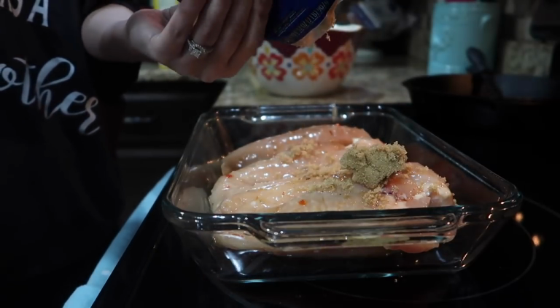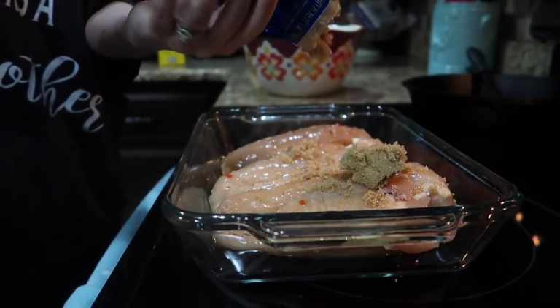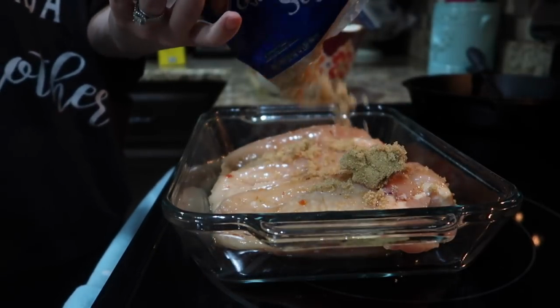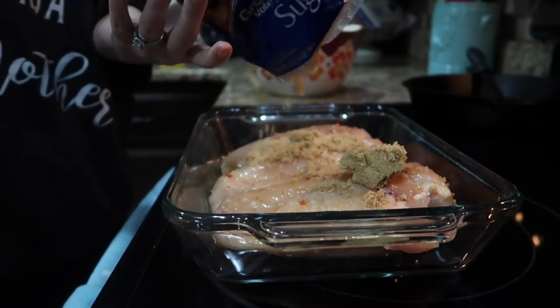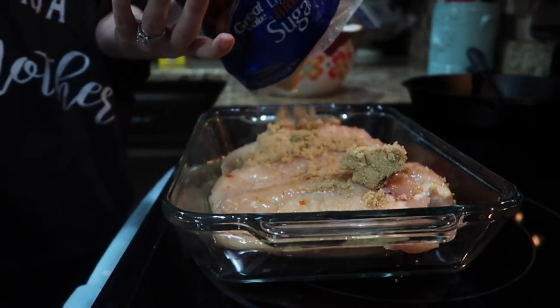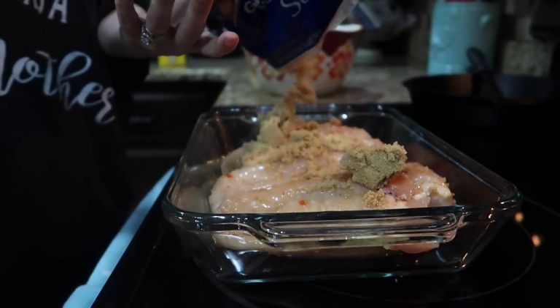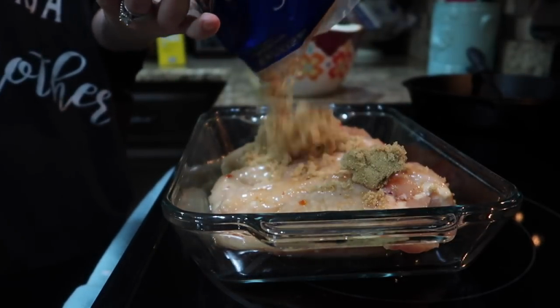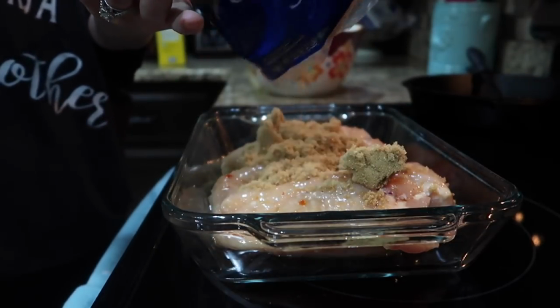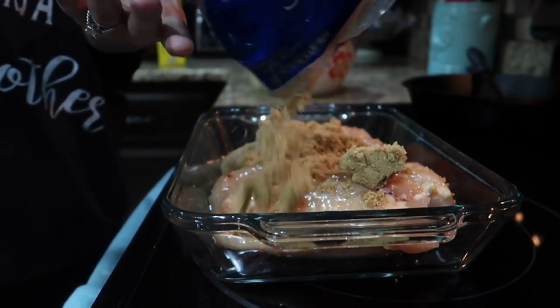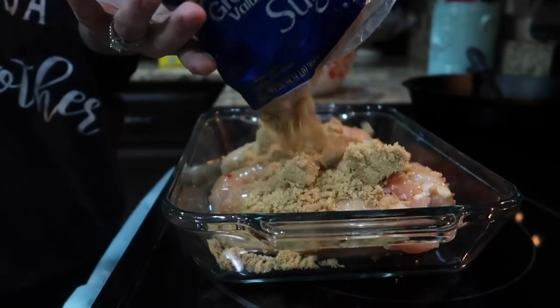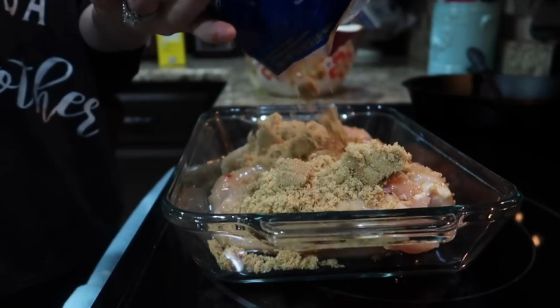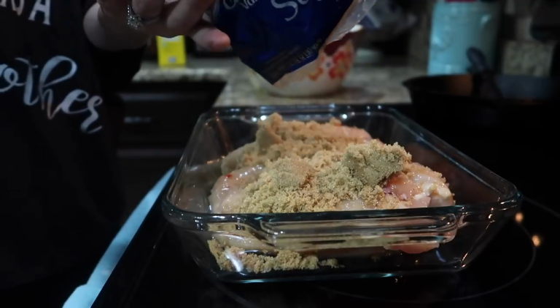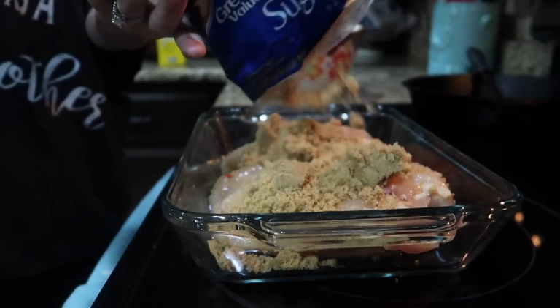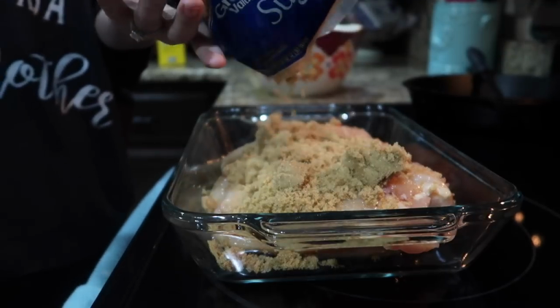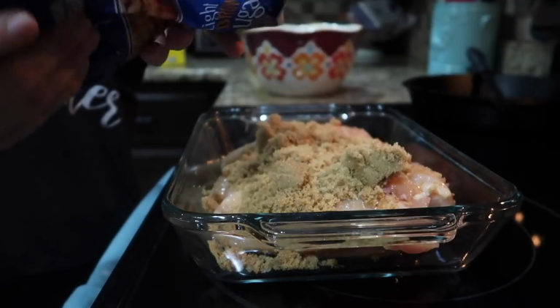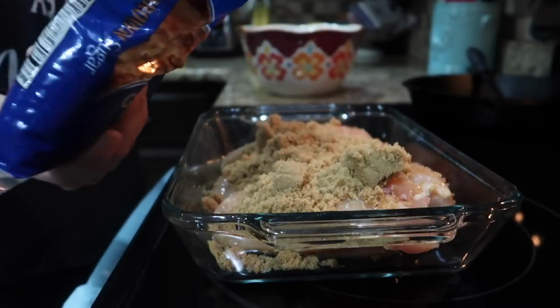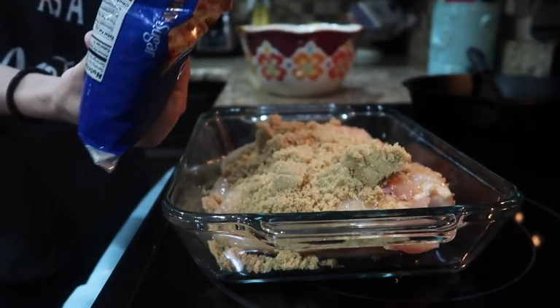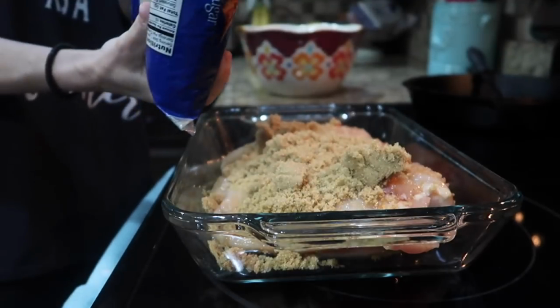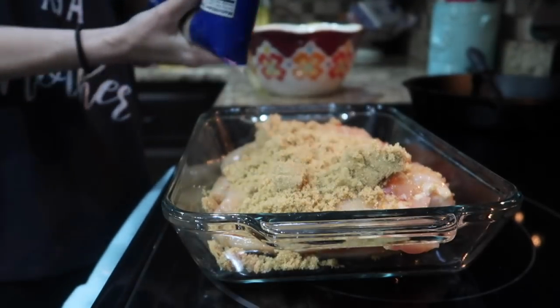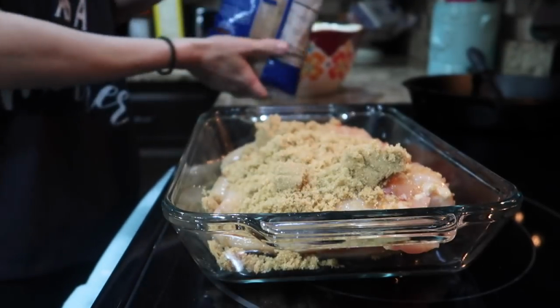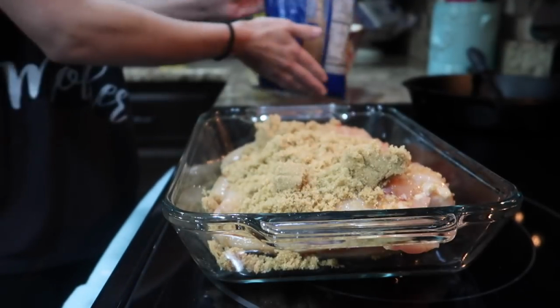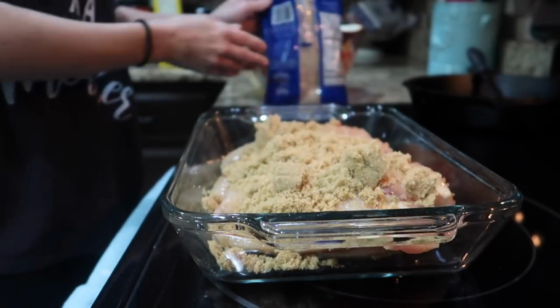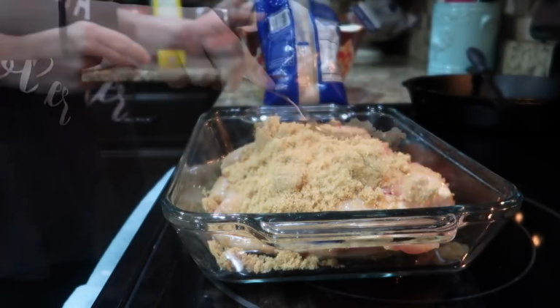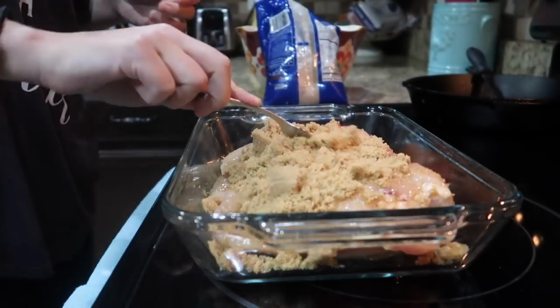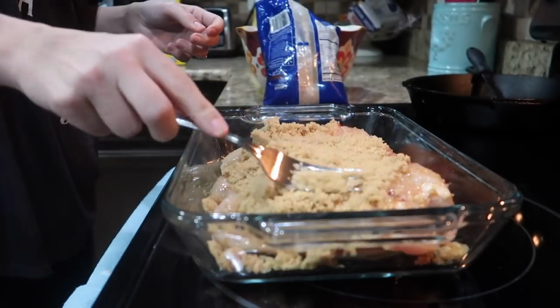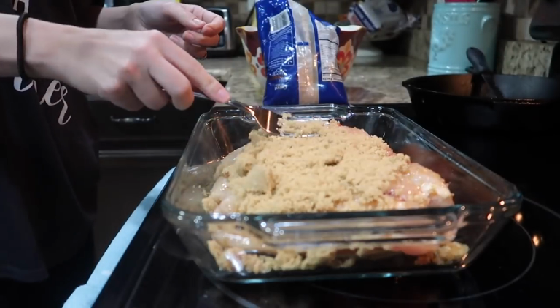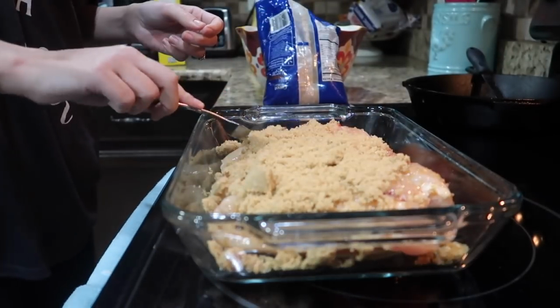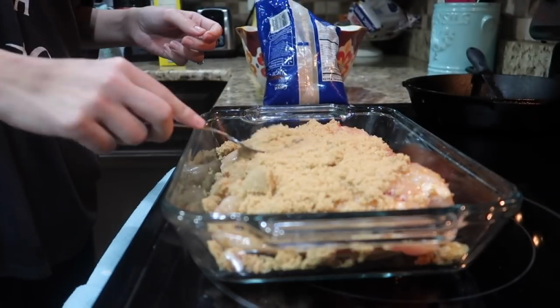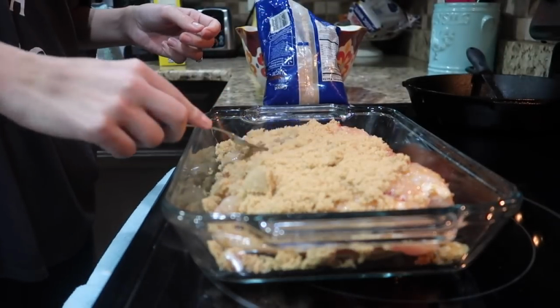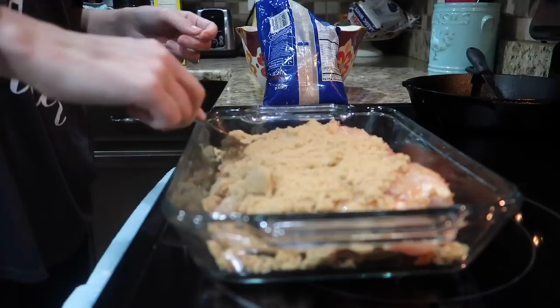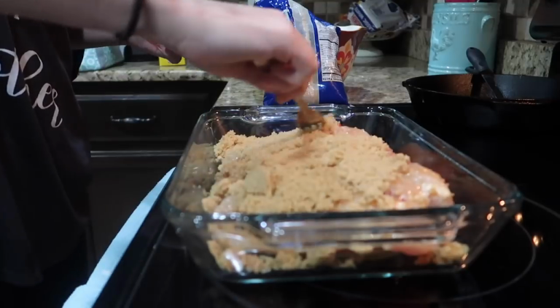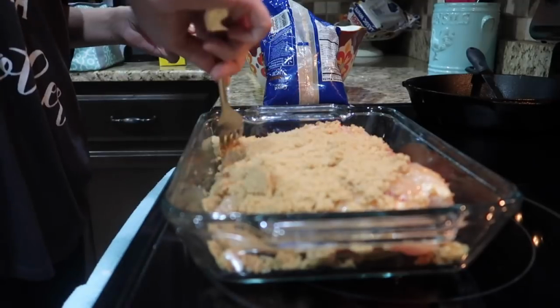Just kidding — I forgot that I had a couple of steps before we put it in the oven. So here you see me dumping some brown sugar; I'm just coating the top of it really well with that brown sugar.